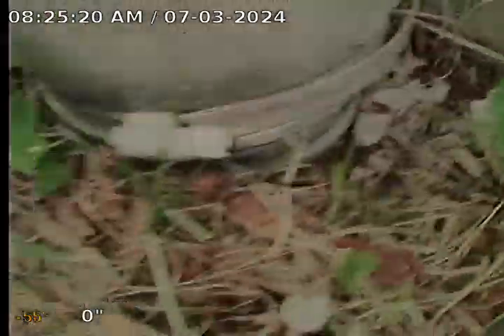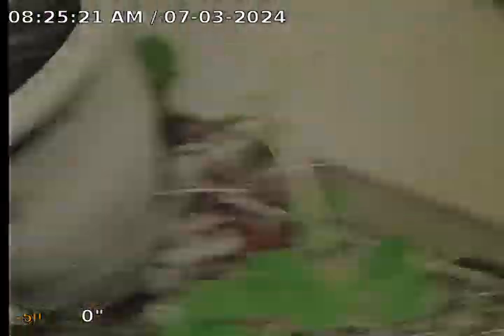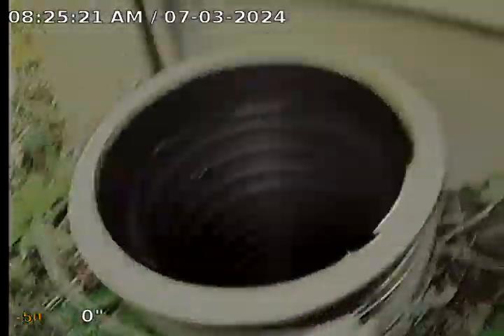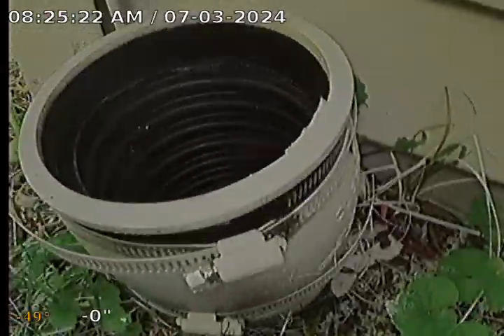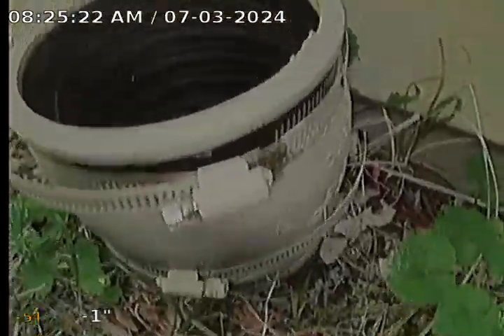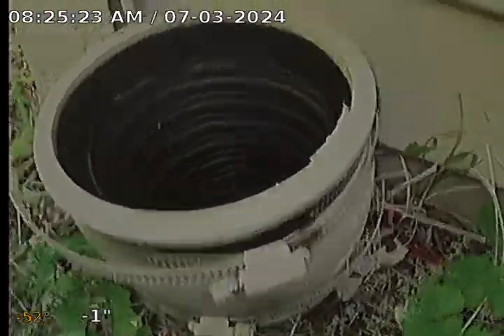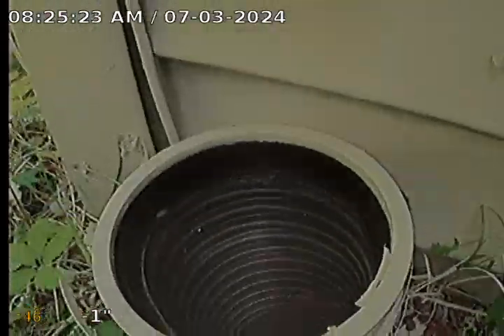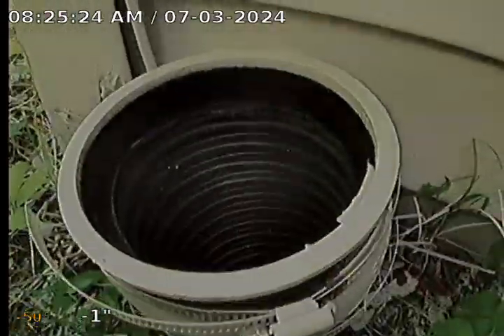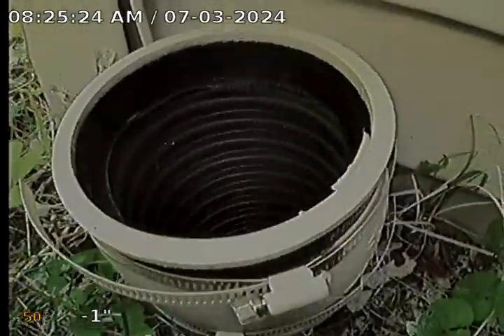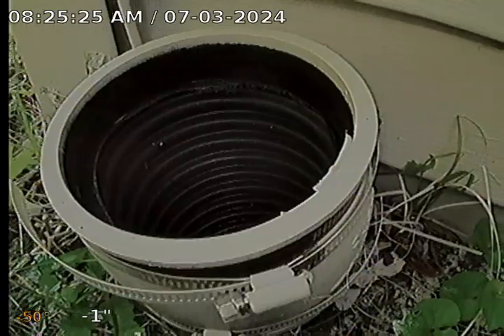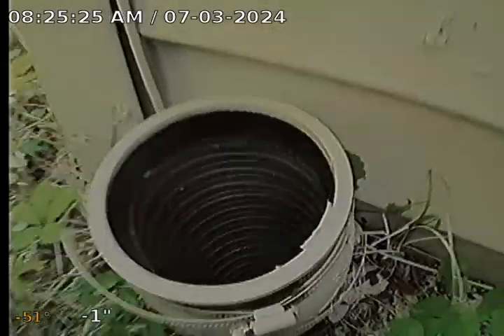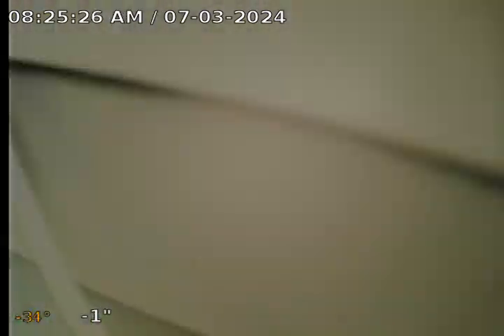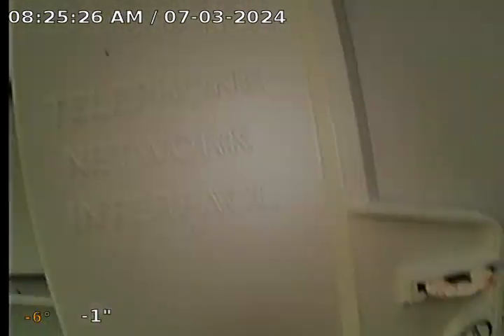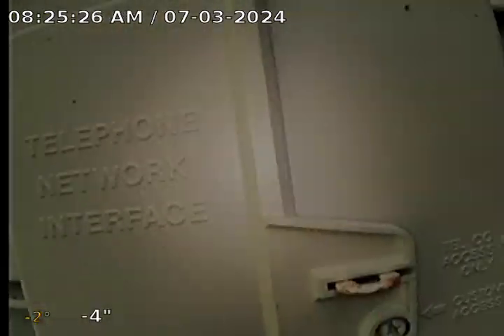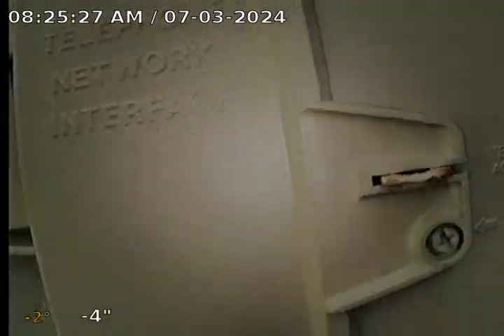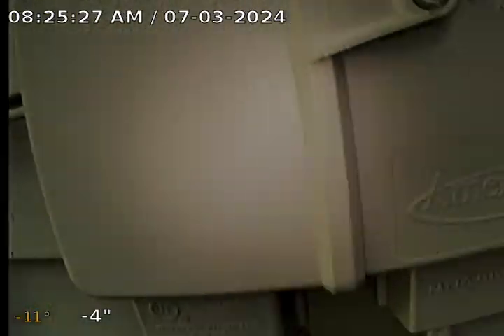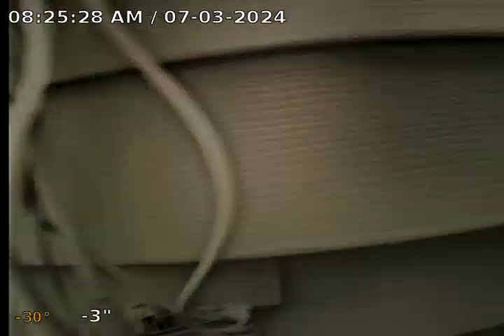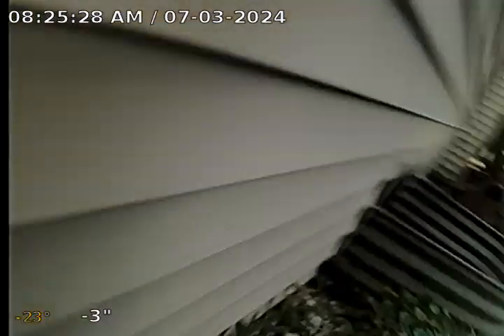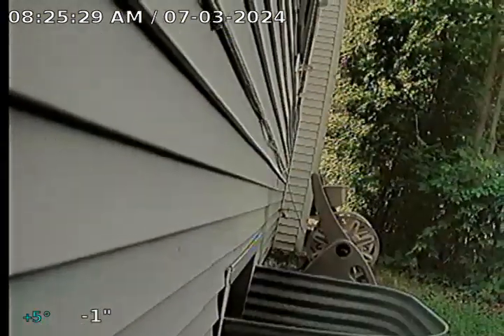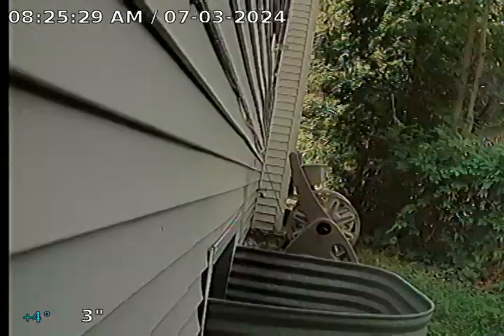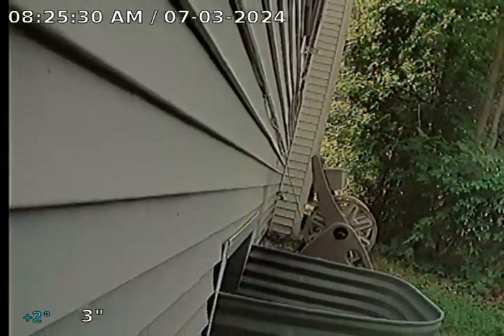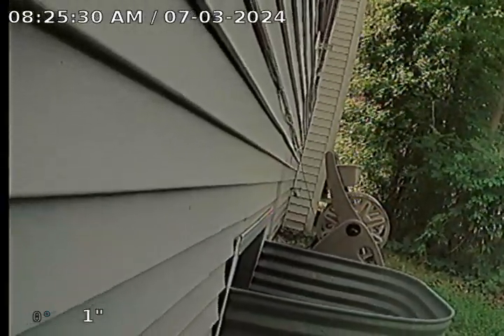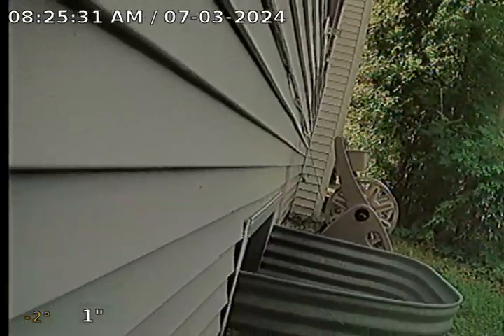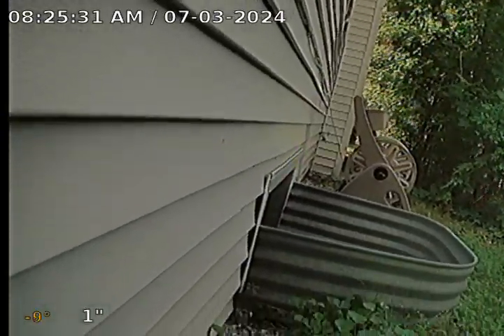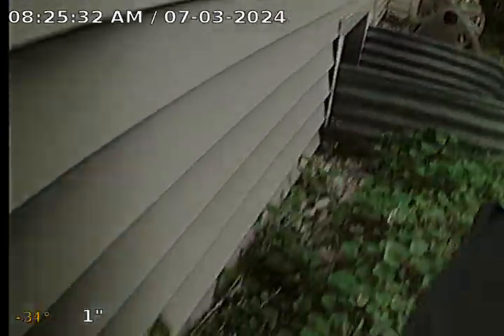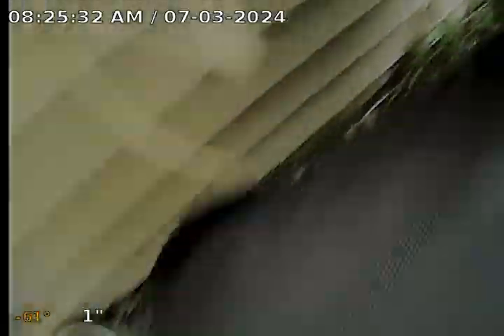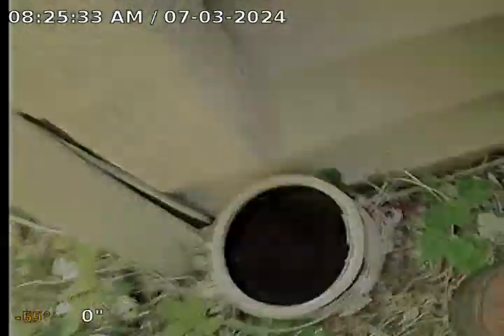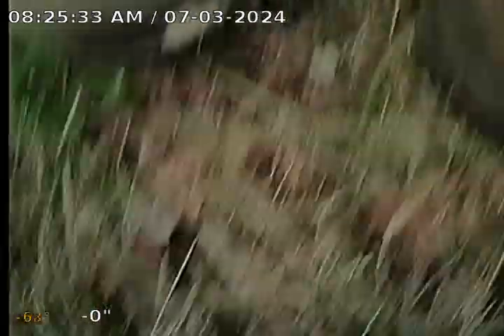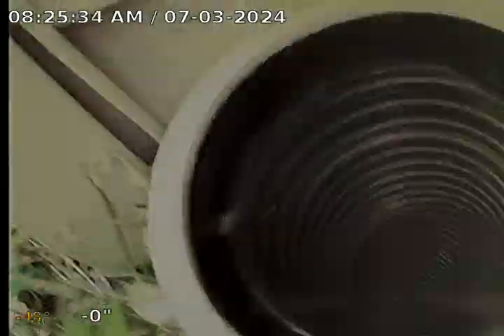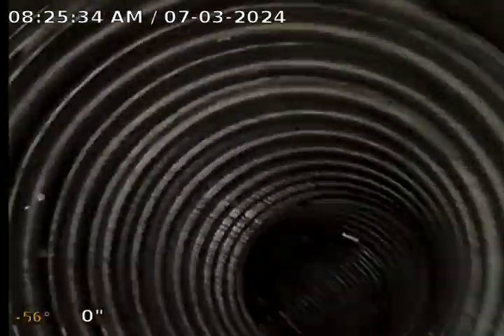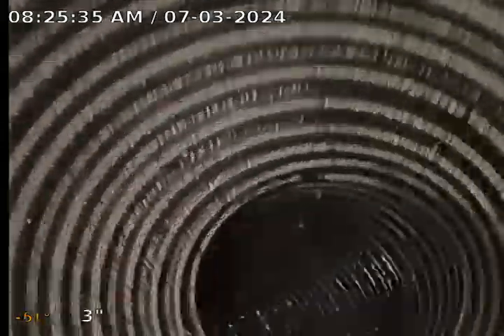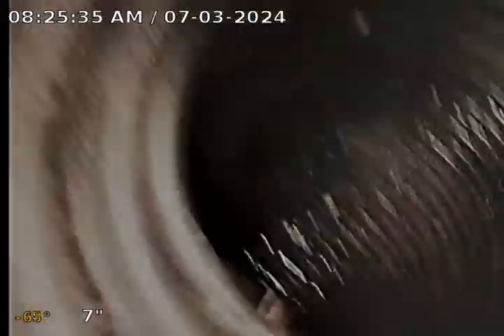We moved over to the gutter drain at the other side of the house here in back. As you can see, we're by the AT&T box. This is opposite the driveway. We're going to also televise through this location as well.